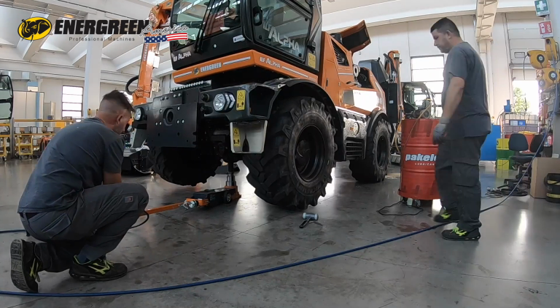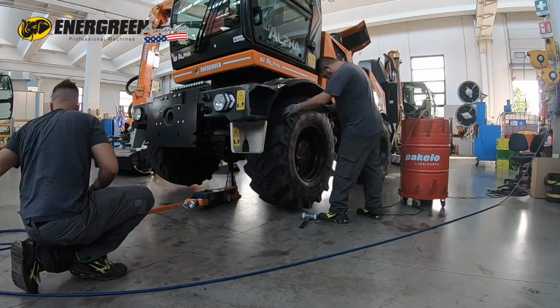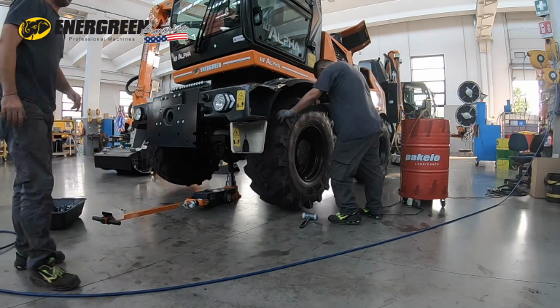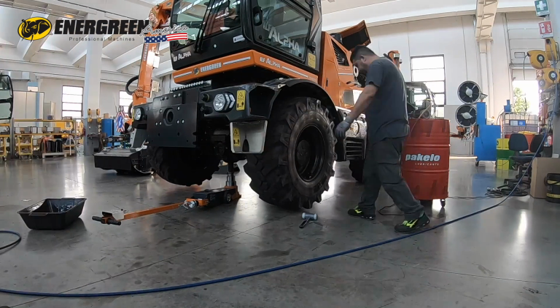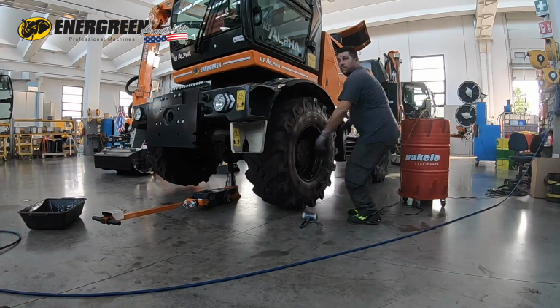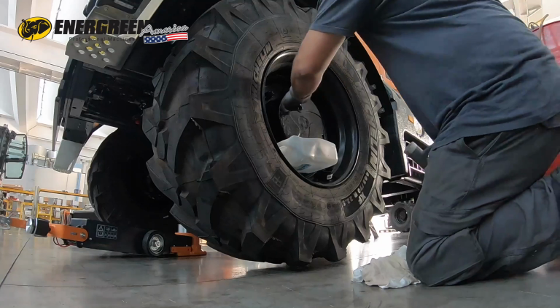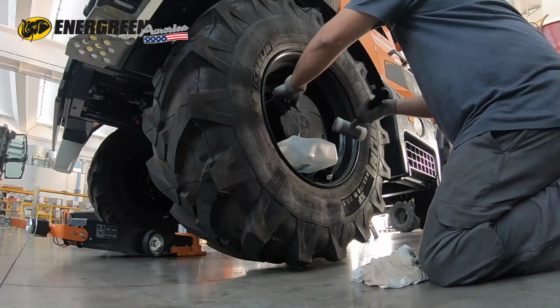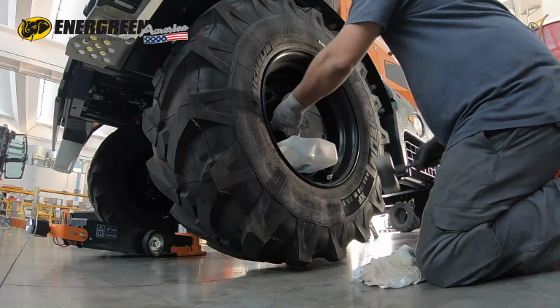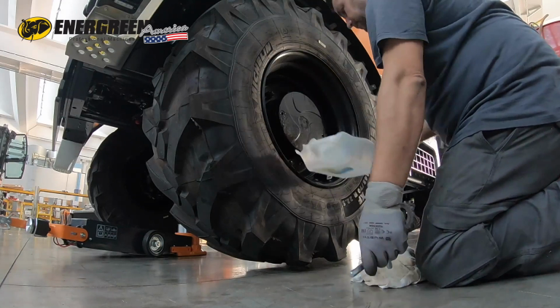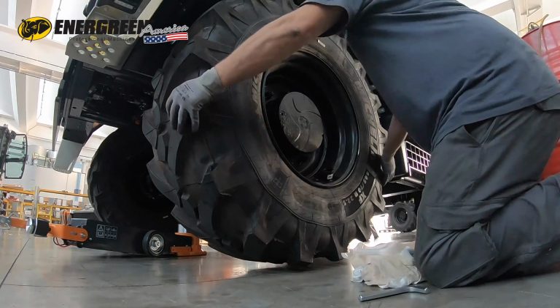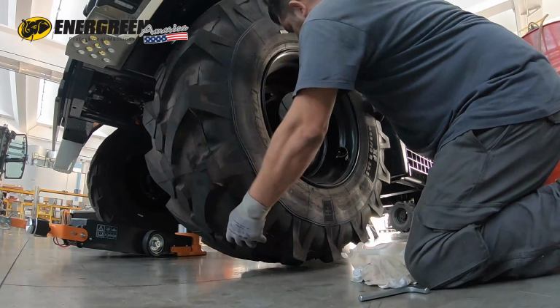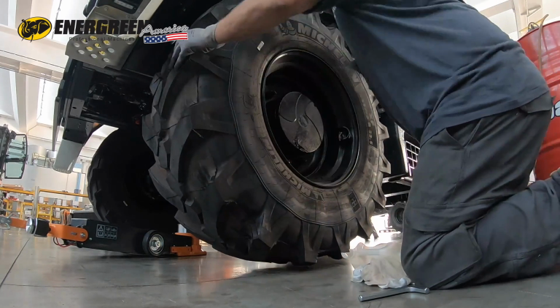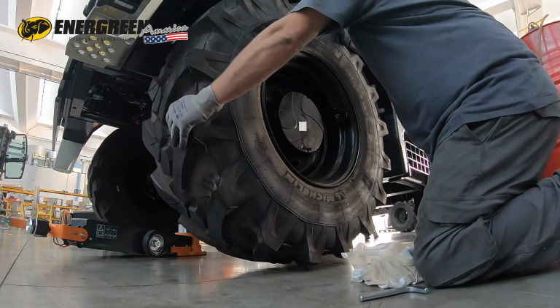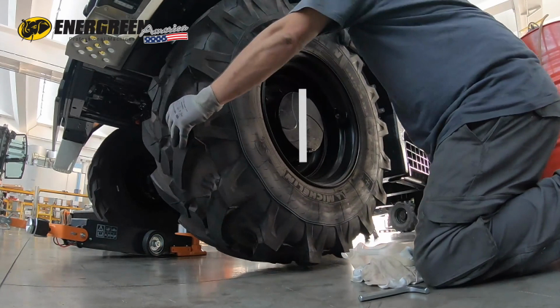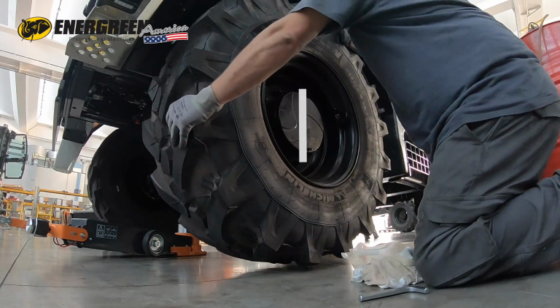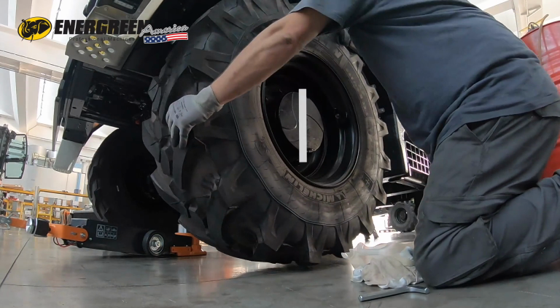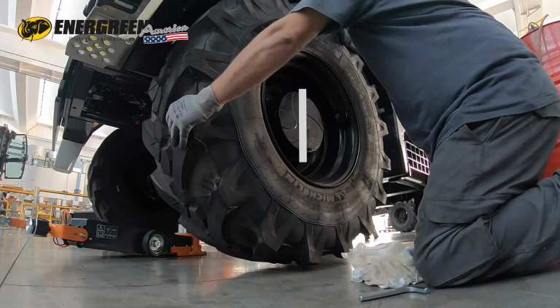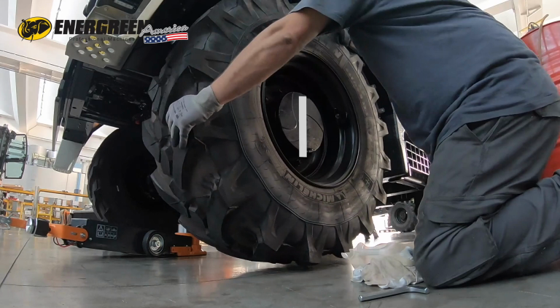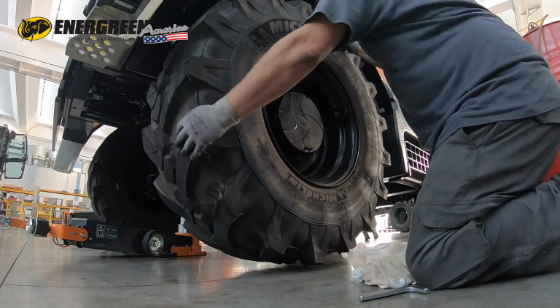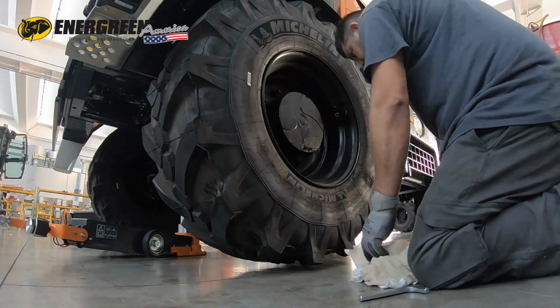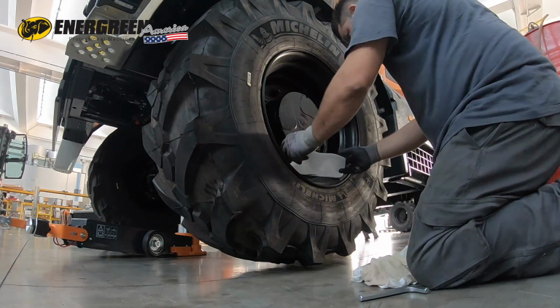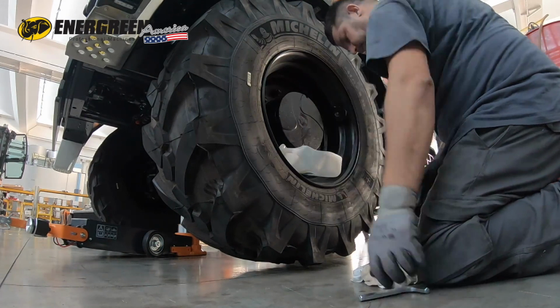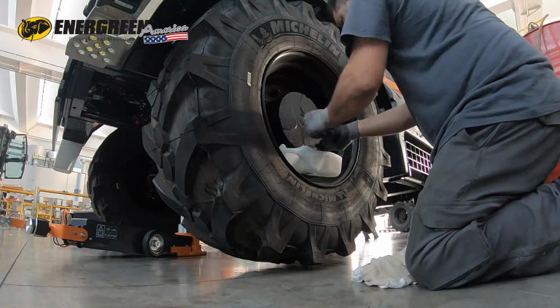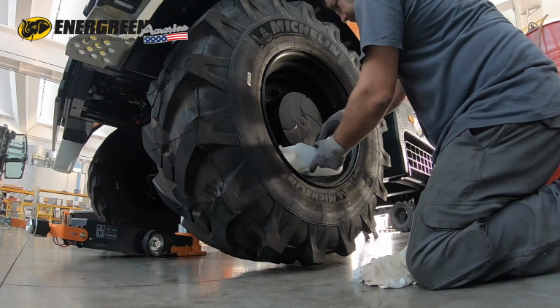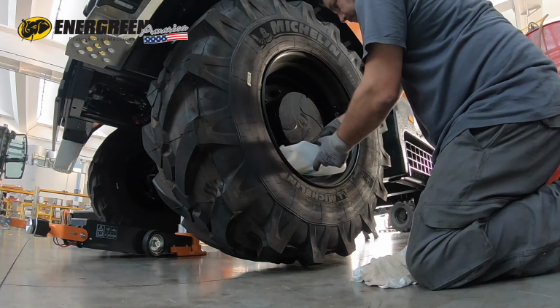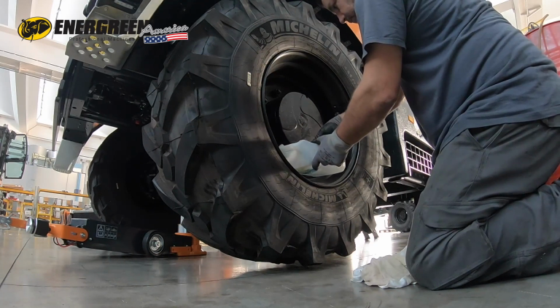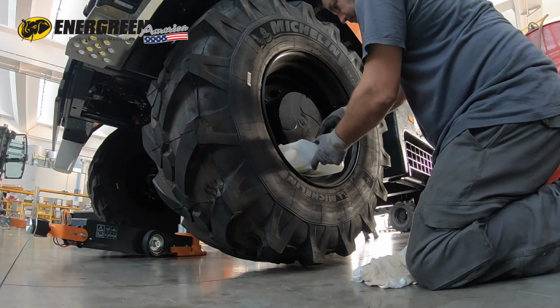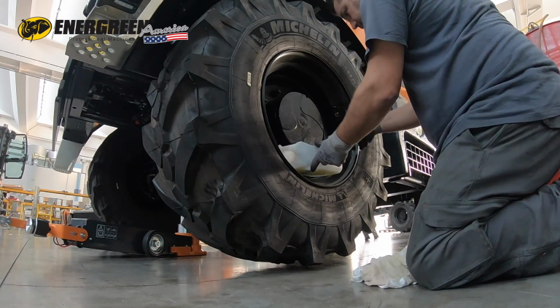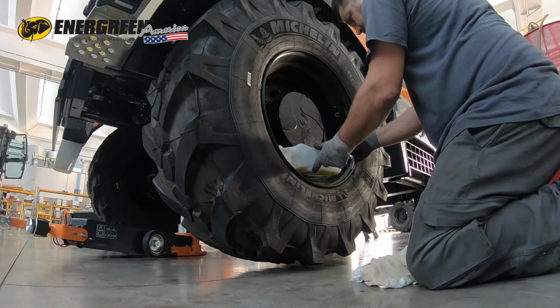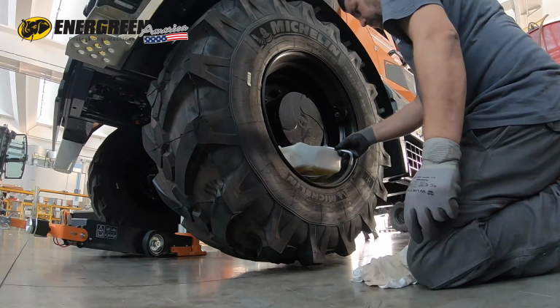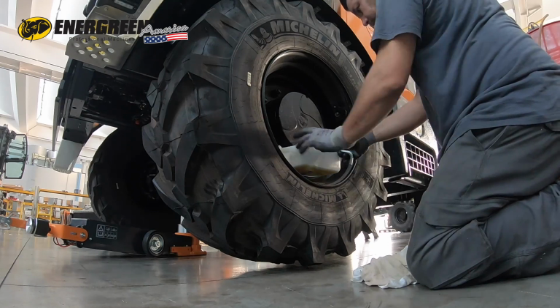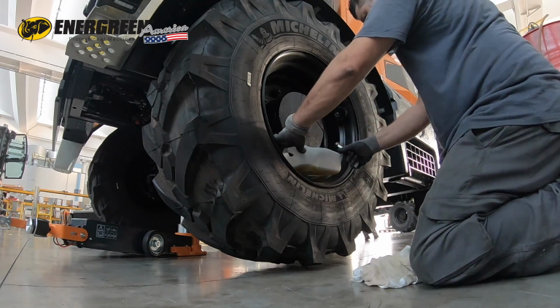To change the oil in the planetary hubs, begin by moving the machine until the plug is on the vertical axis of the machine. Remove the plug and drain the oil completely into specific containers. Wait until it has finished dripping.